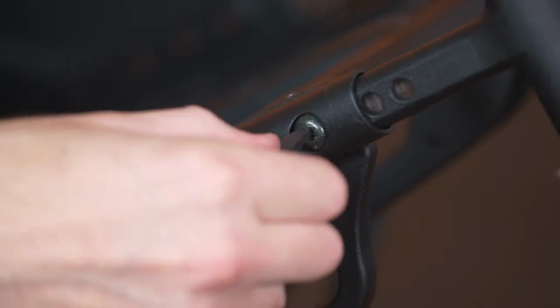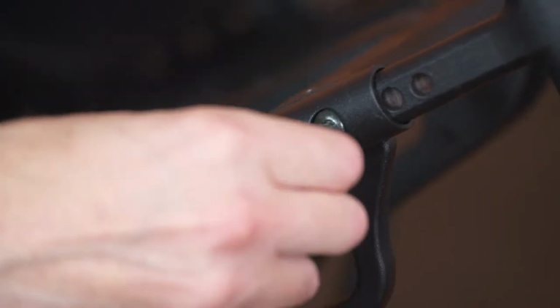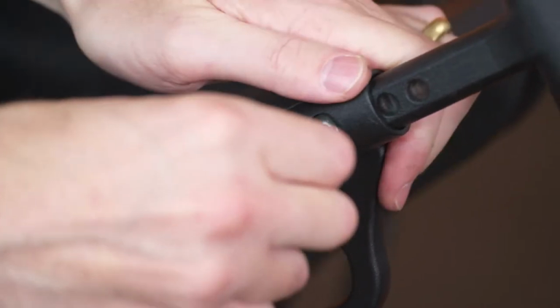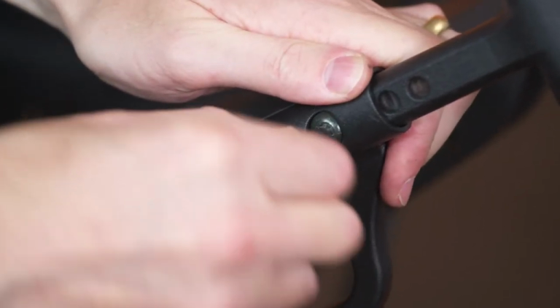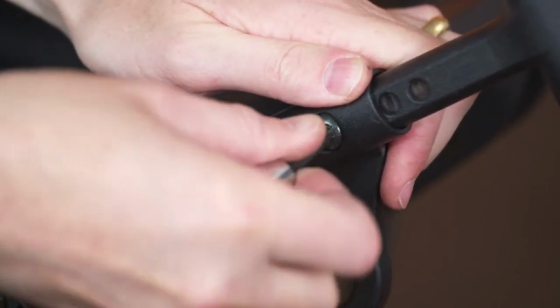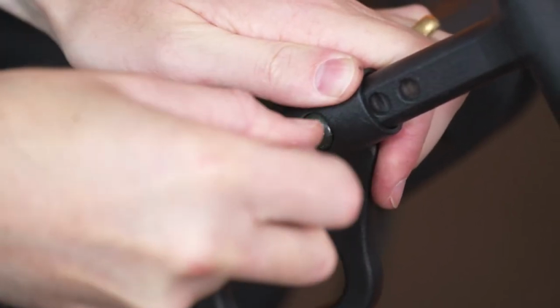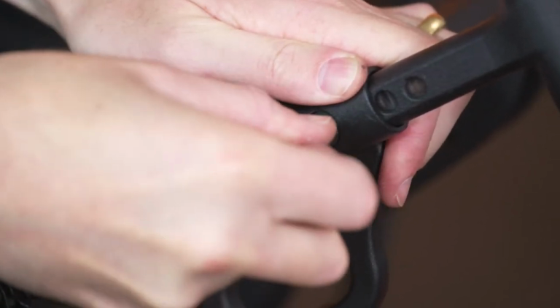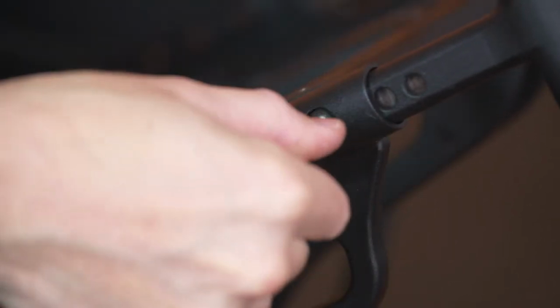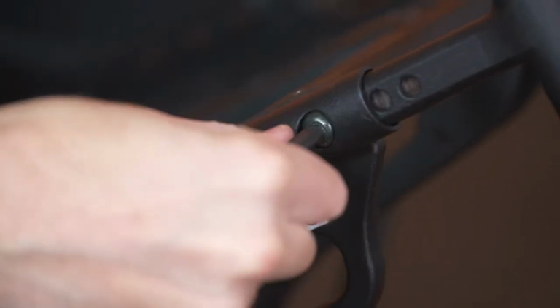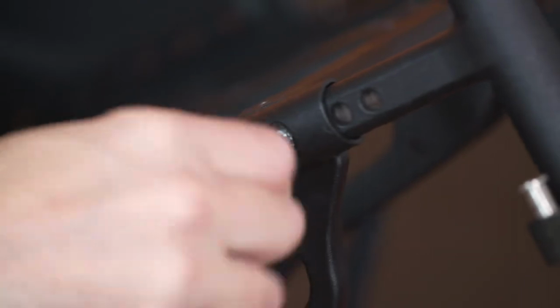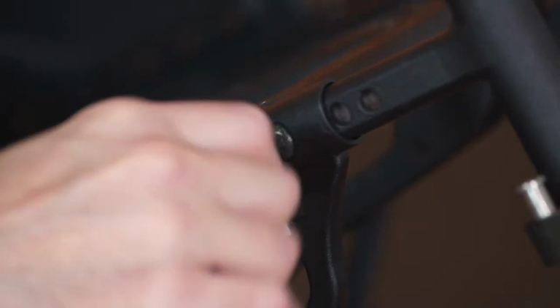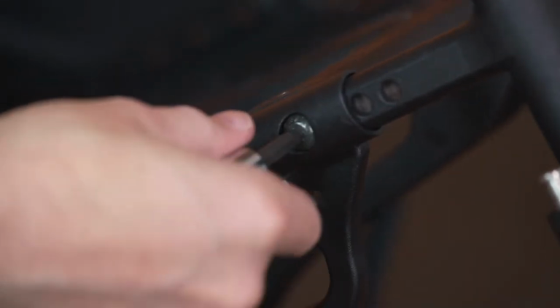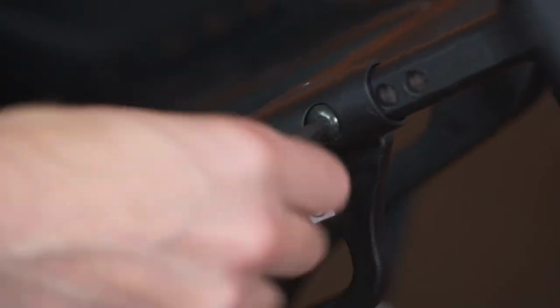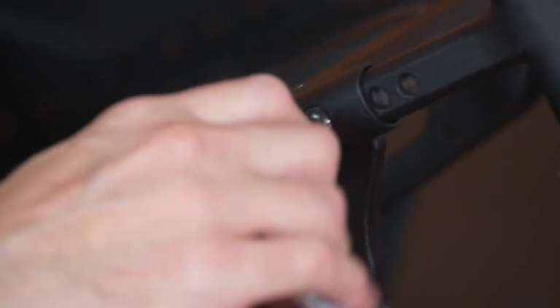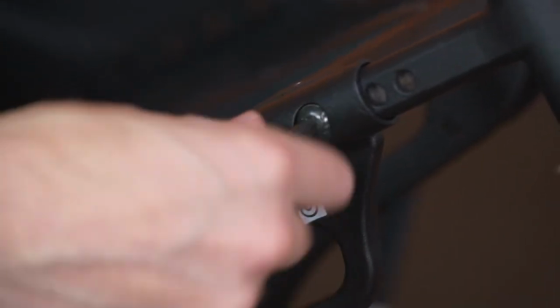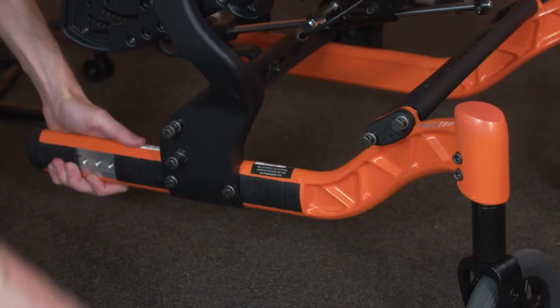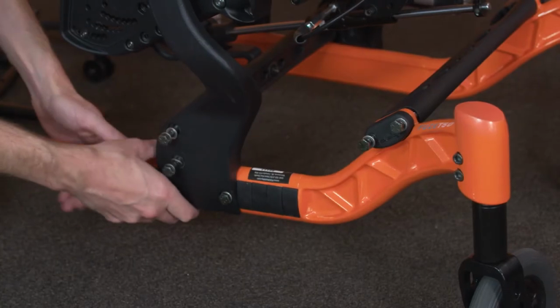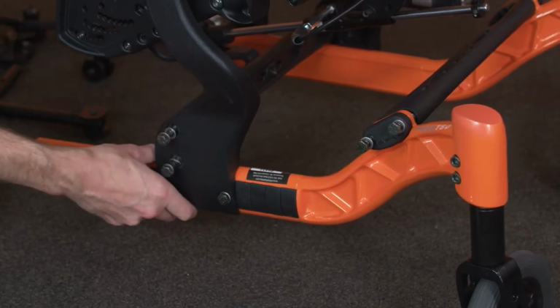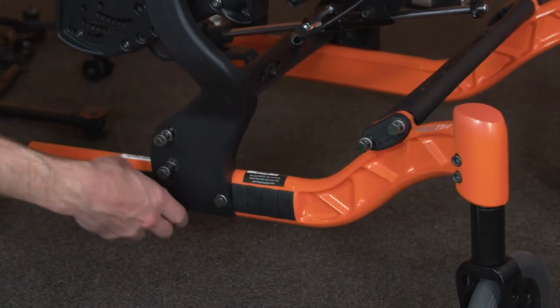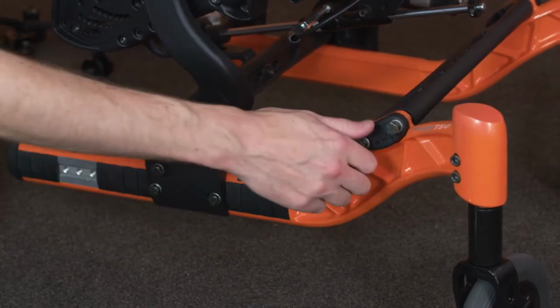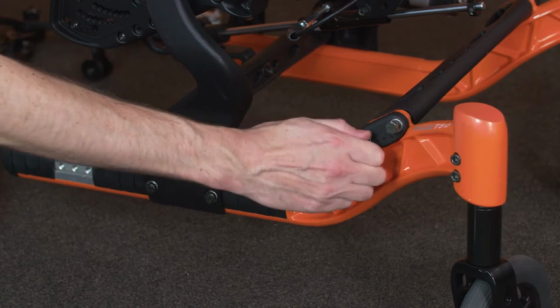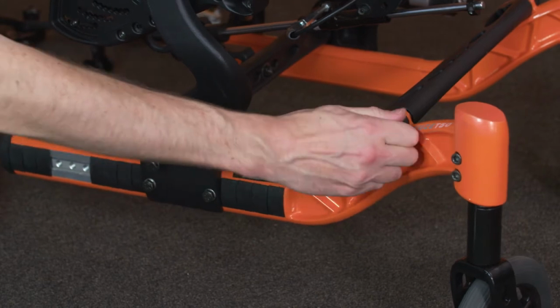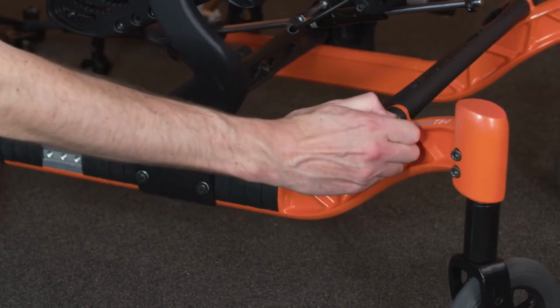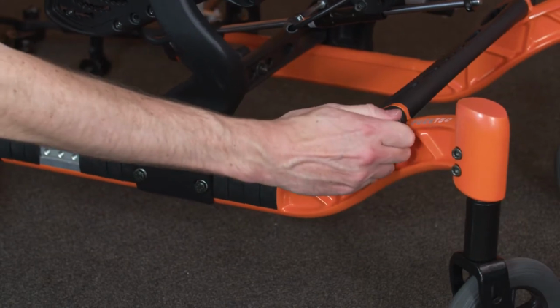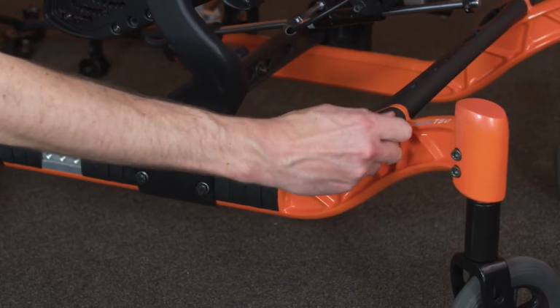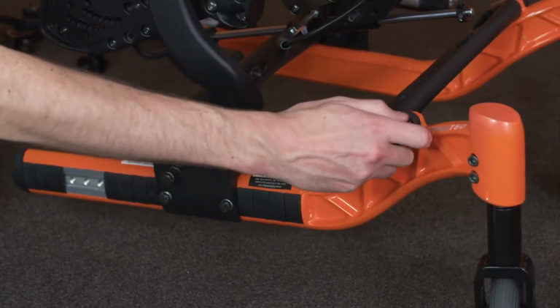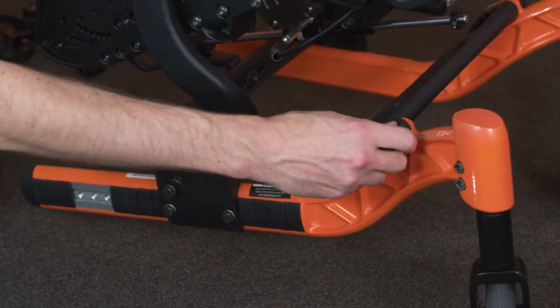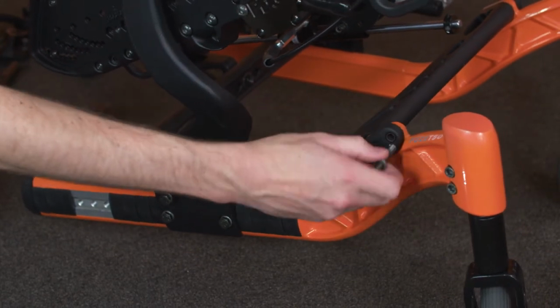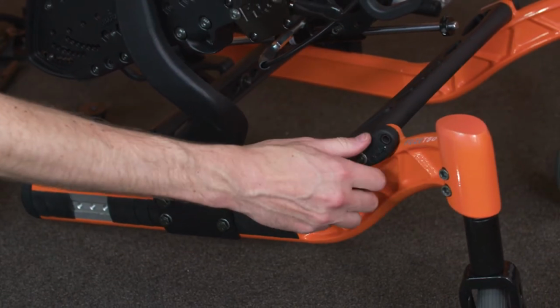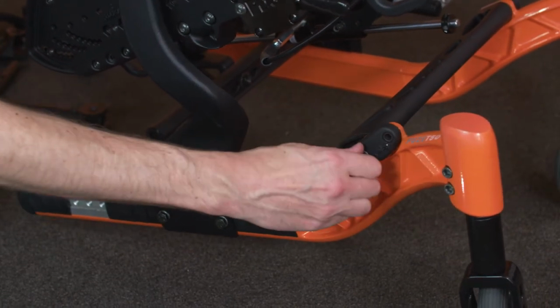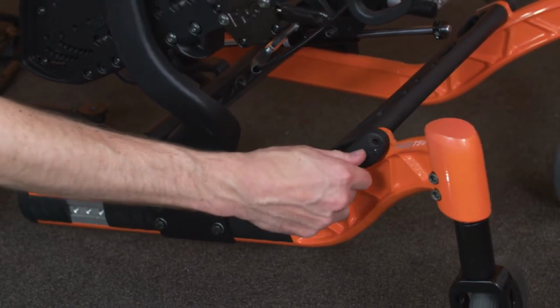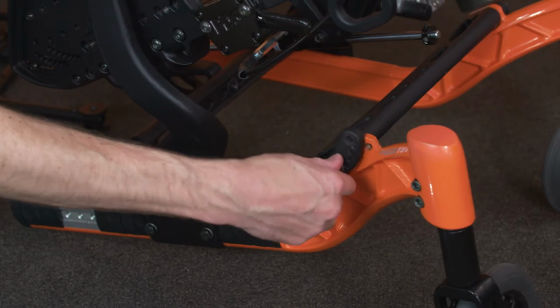Note the position of the front rigging receiver if fitted. Fit the required spacer to the exposed end of the crossbars. Each spacer will add one half inch to the width of the wheelchair.